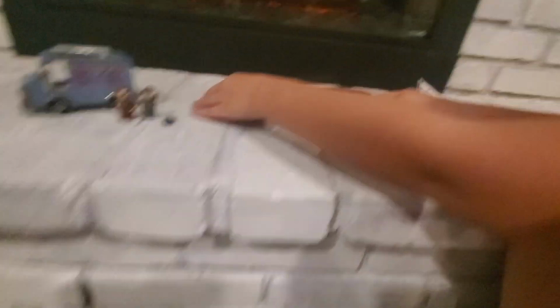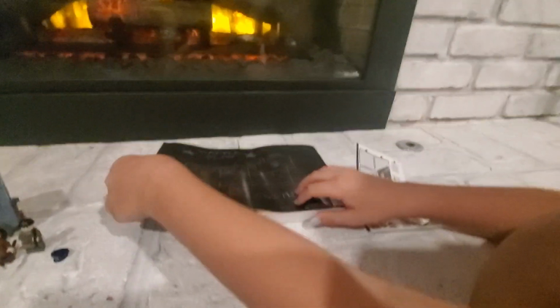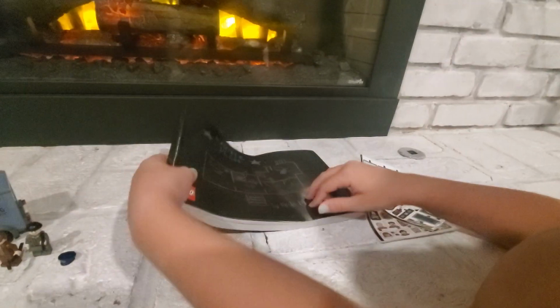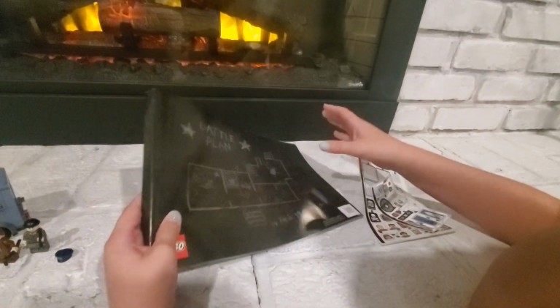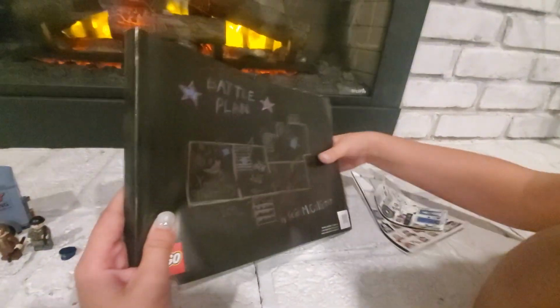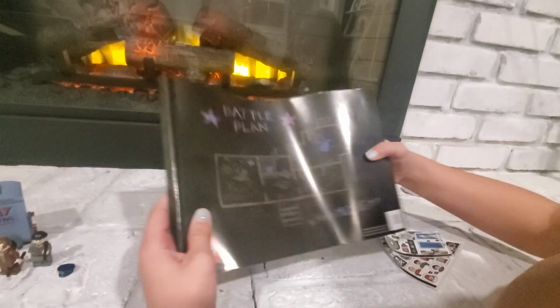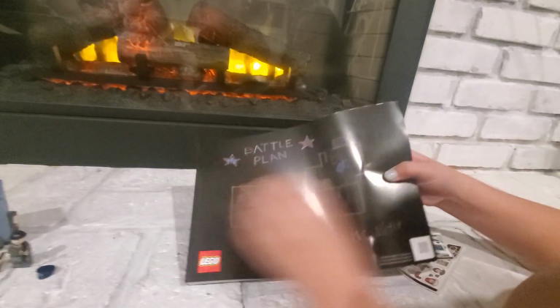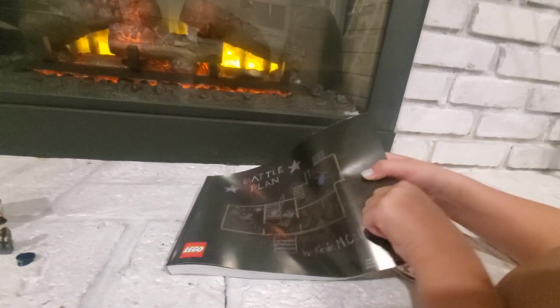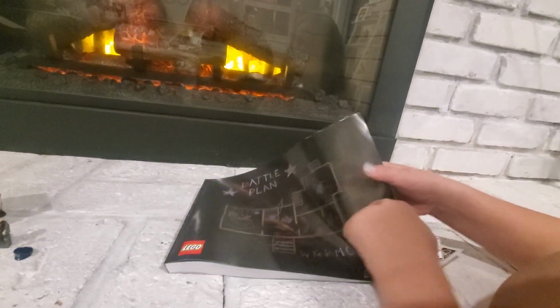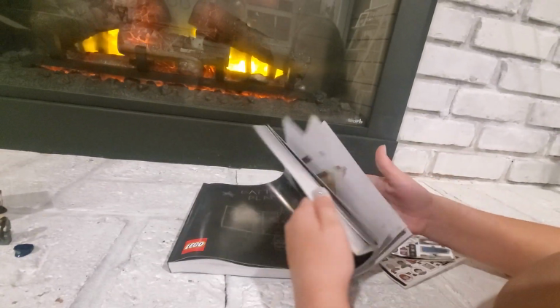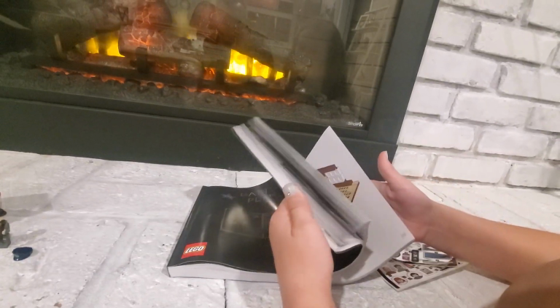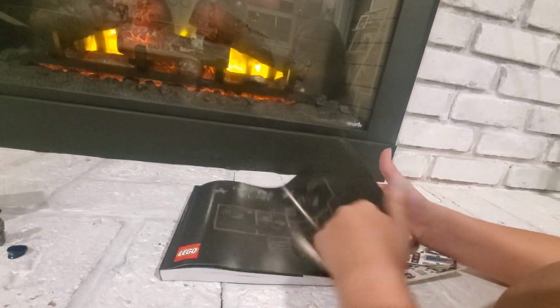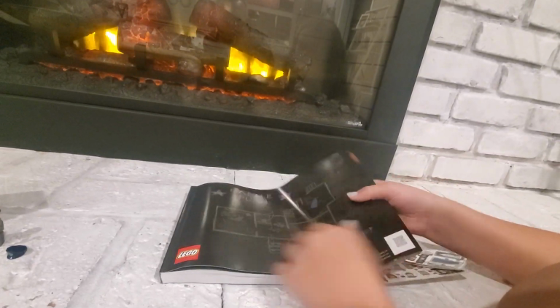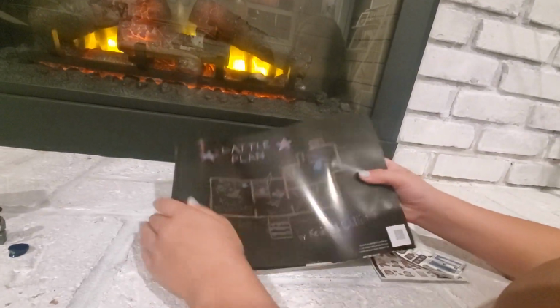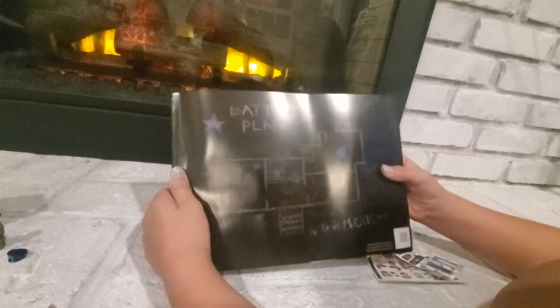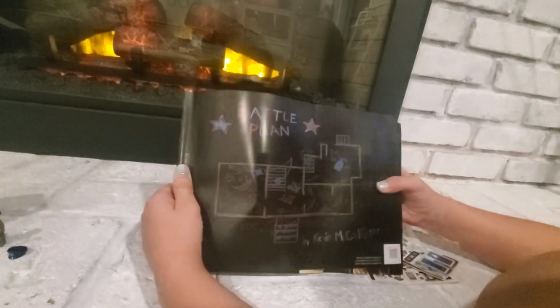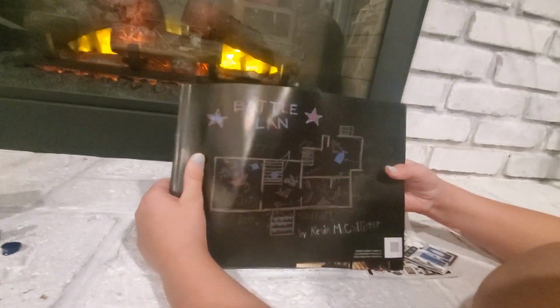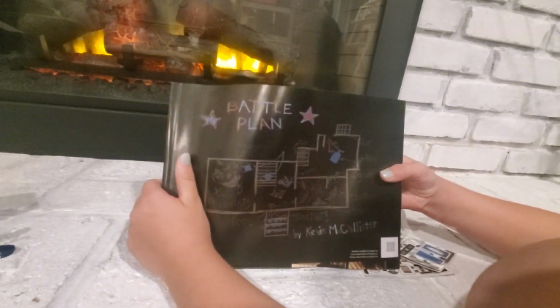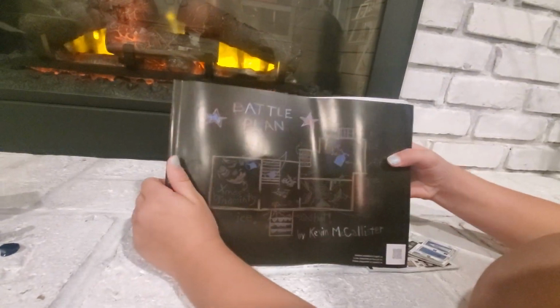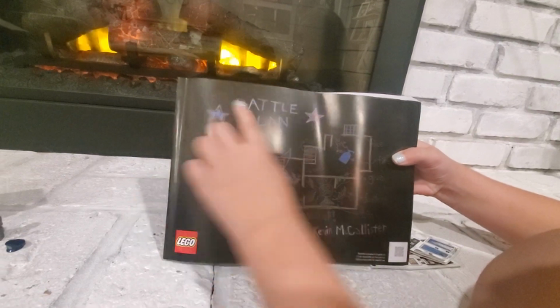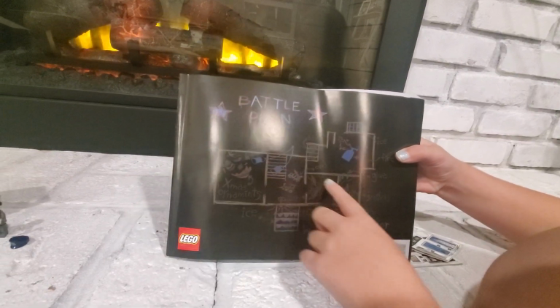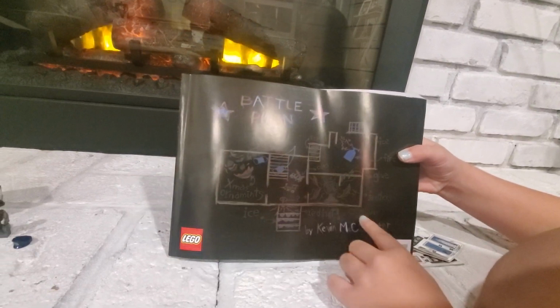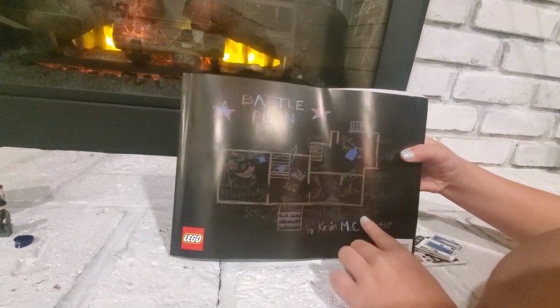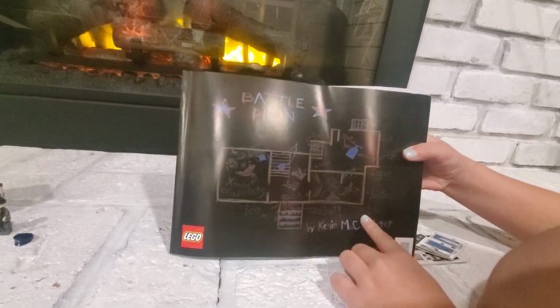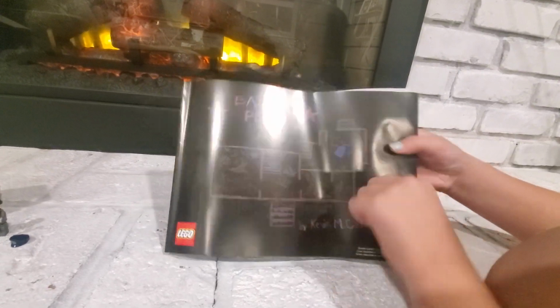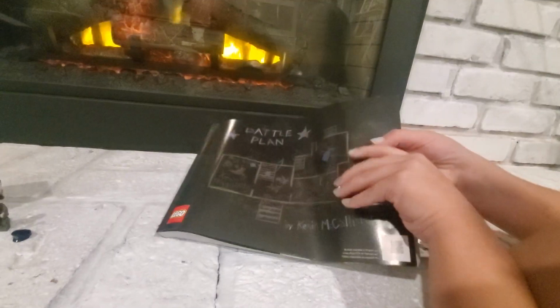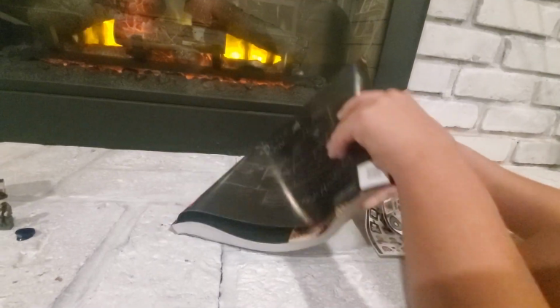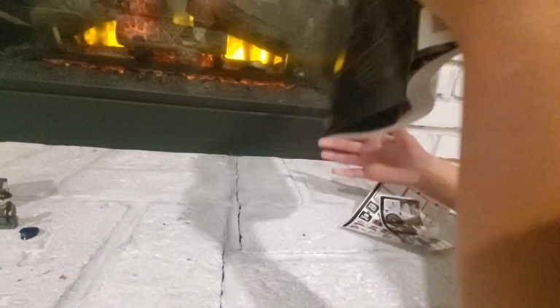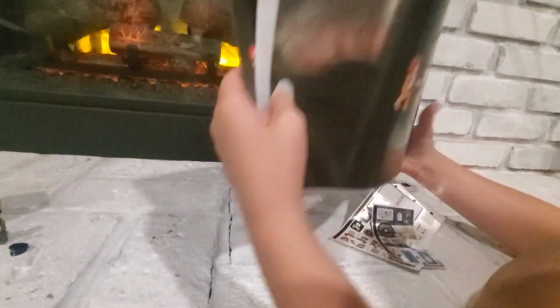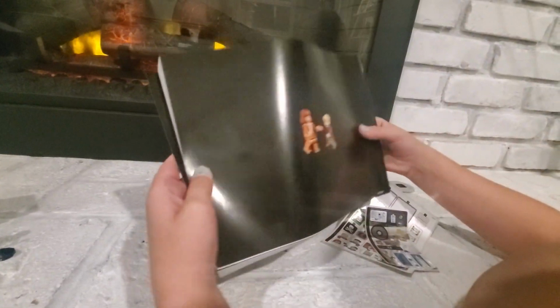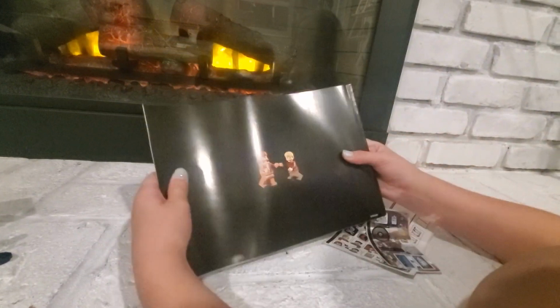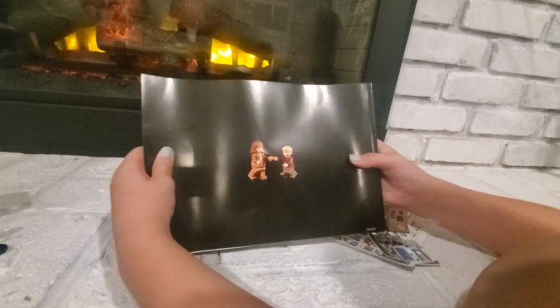And here's the book with all the pages and stuff. This is the front cover — it shows the battle plans. And the back cover just shows them.